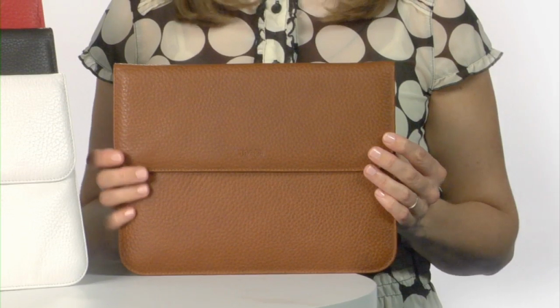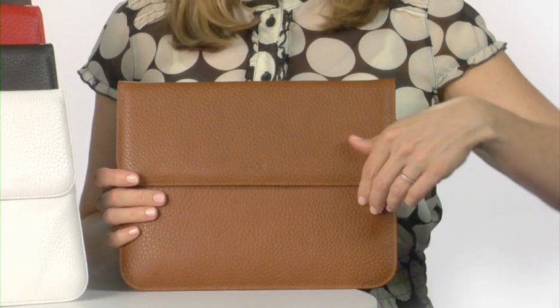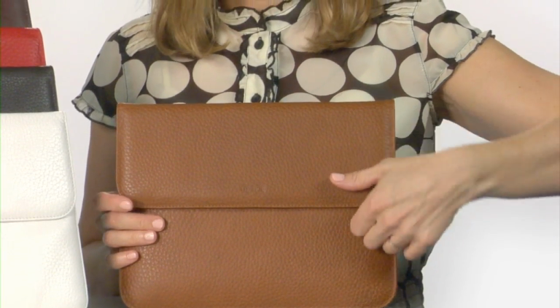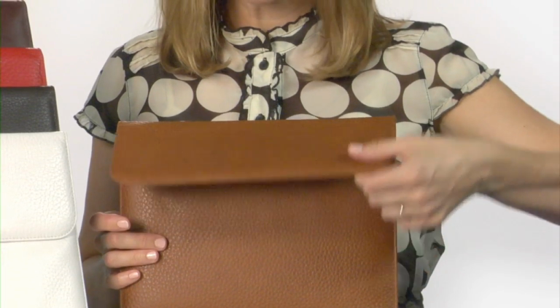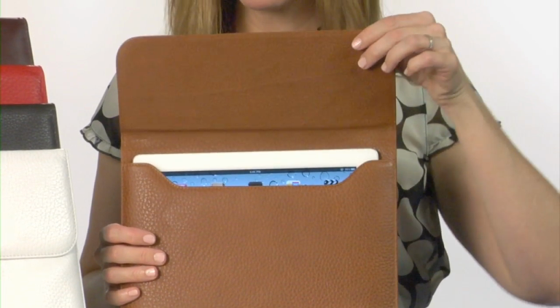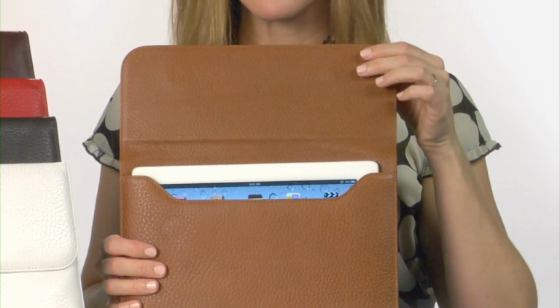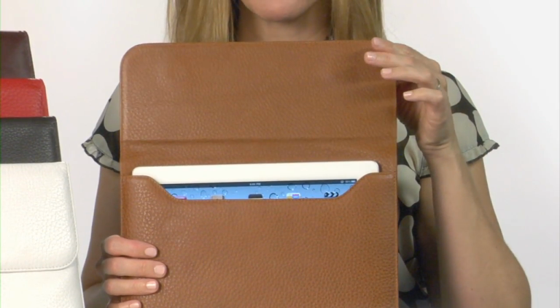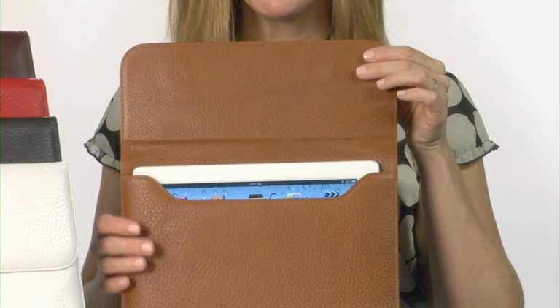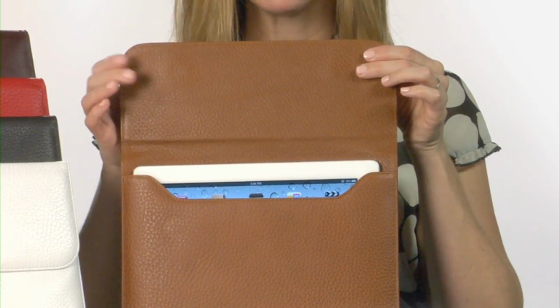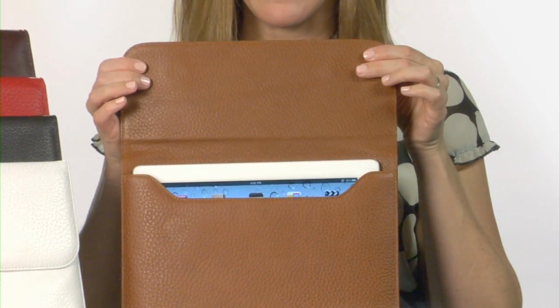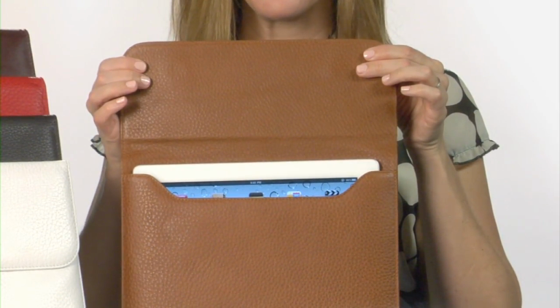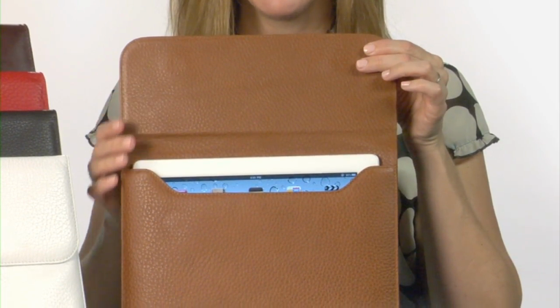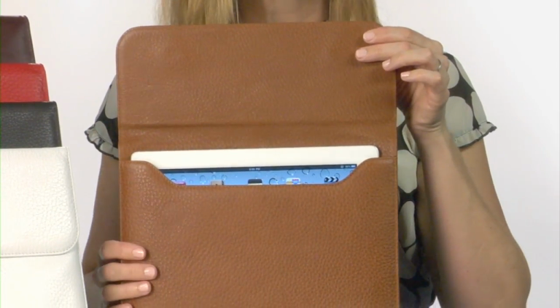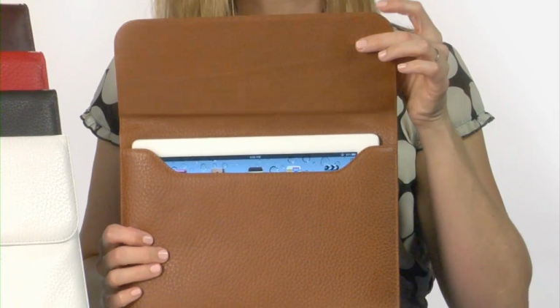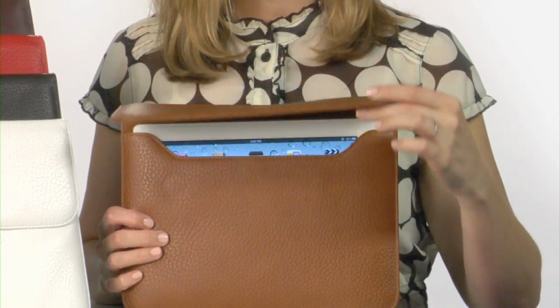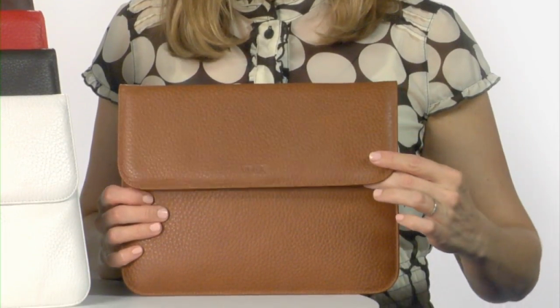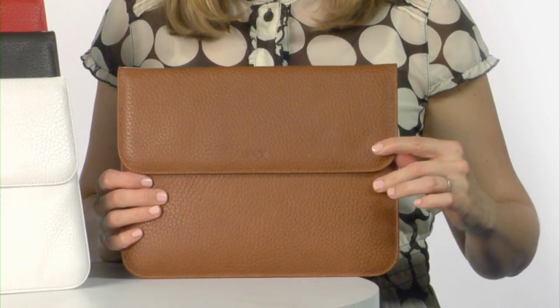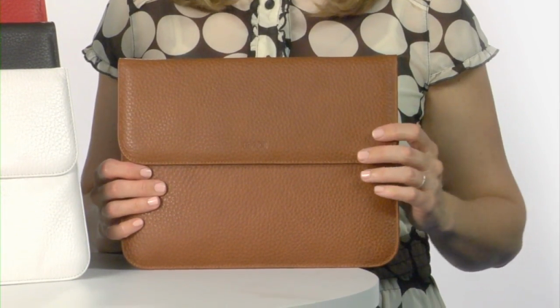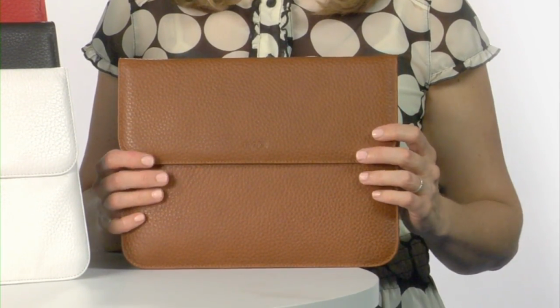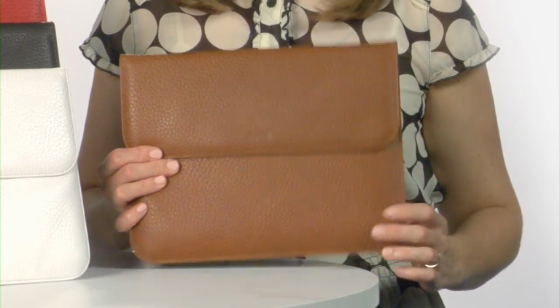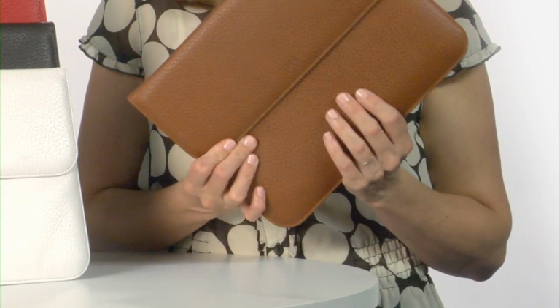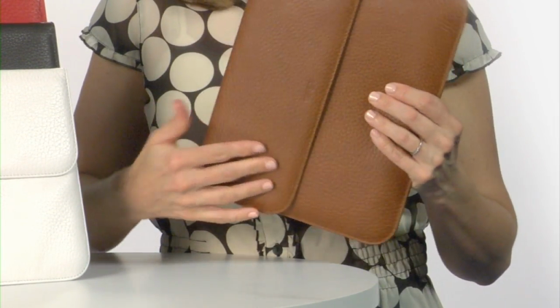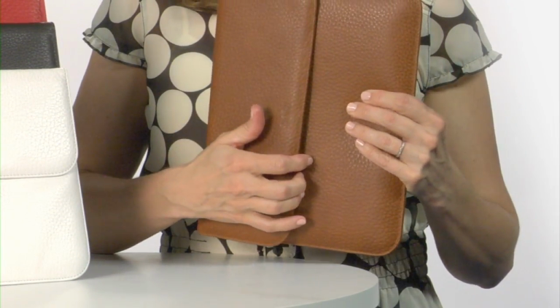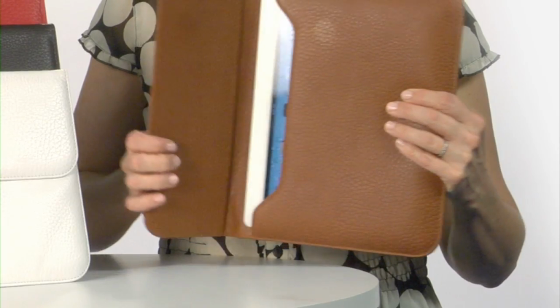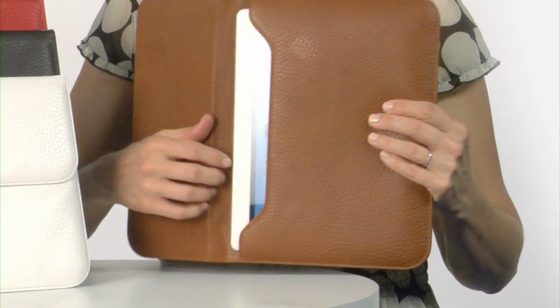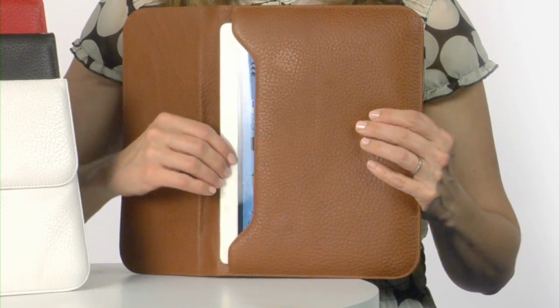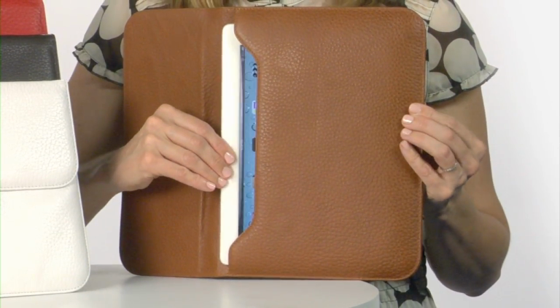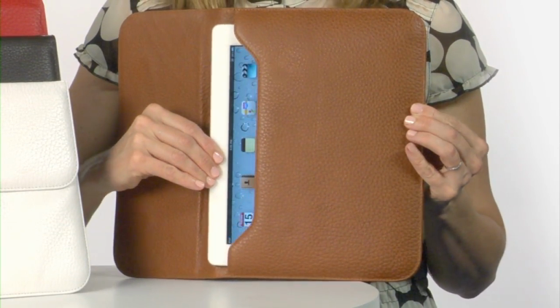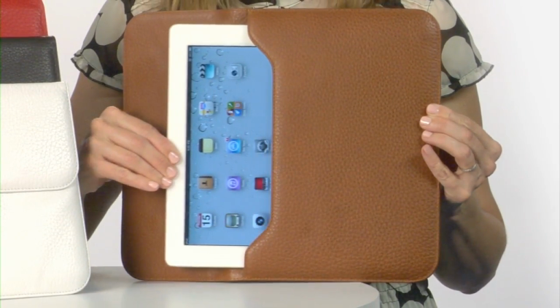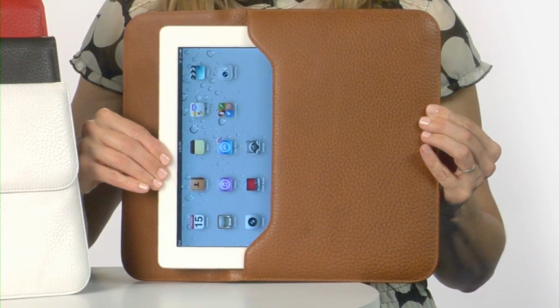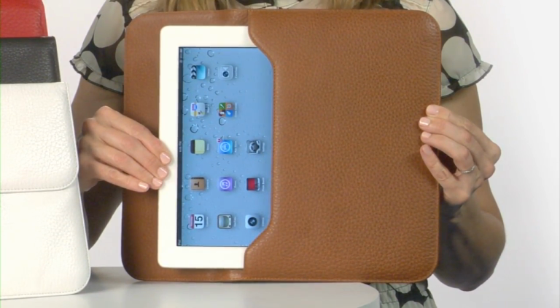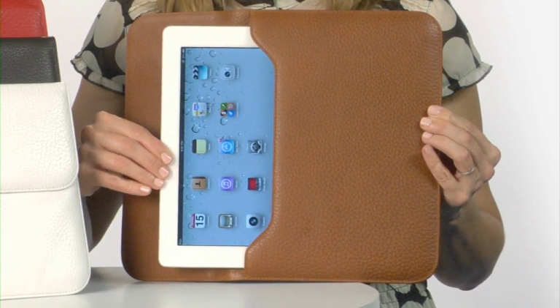The Bi-Z stays closed with your iPad 3 secured by two concealed magnetic closures so that your device can be accessed quickly and quietly. The interior of the Bi-Z is covered with a specially designed fabric that protects your iPad's screen against scratches.